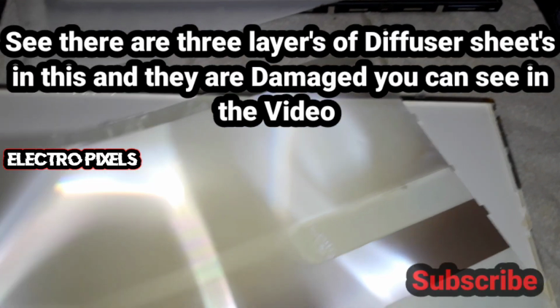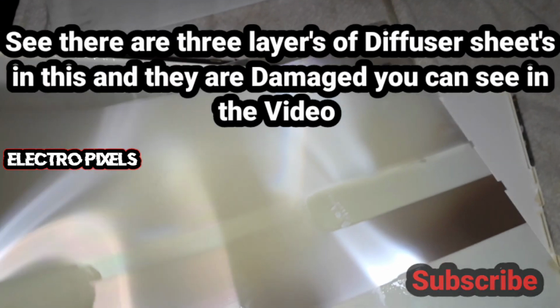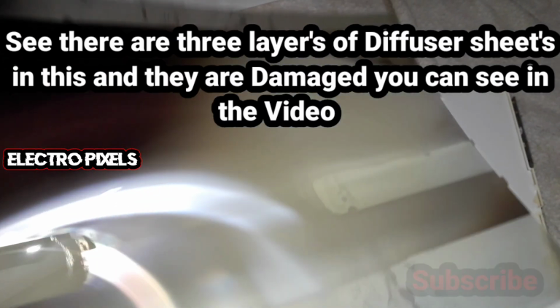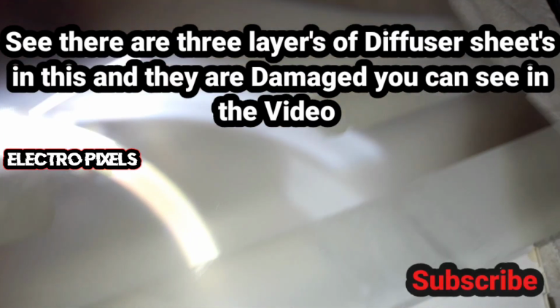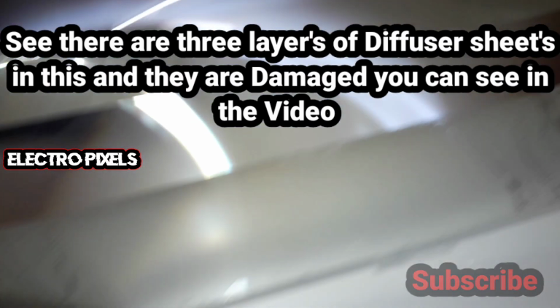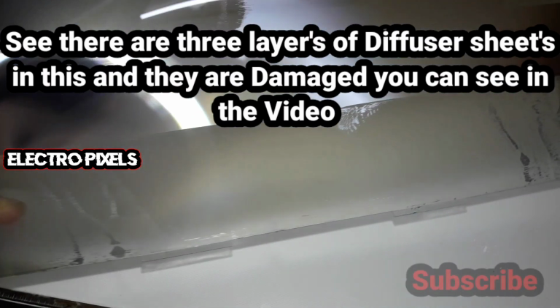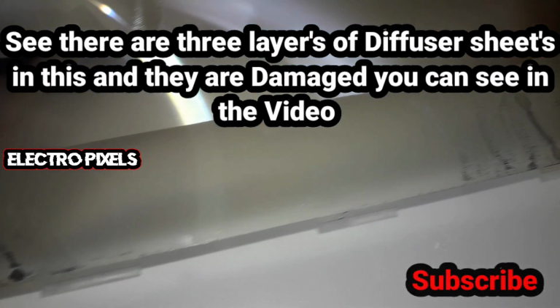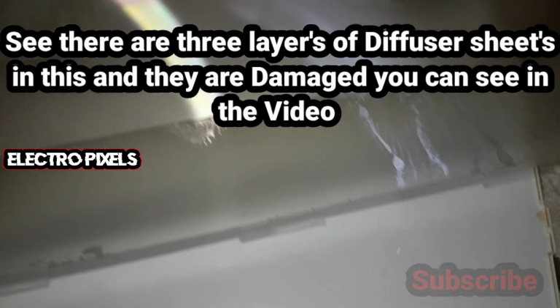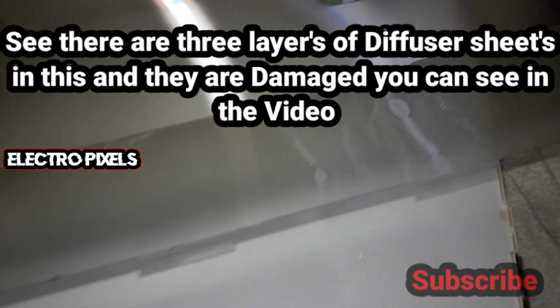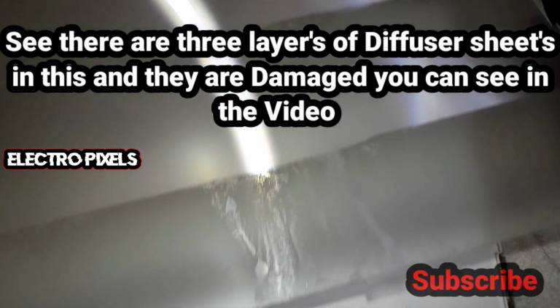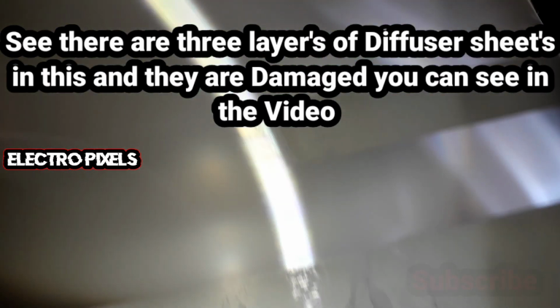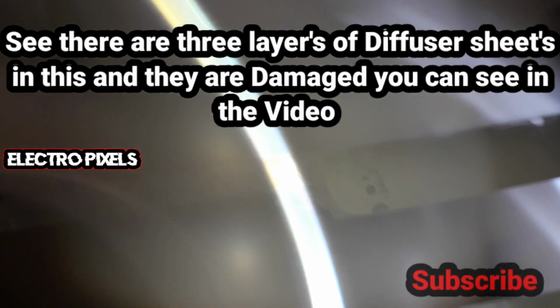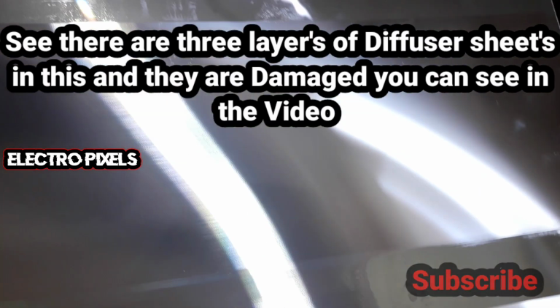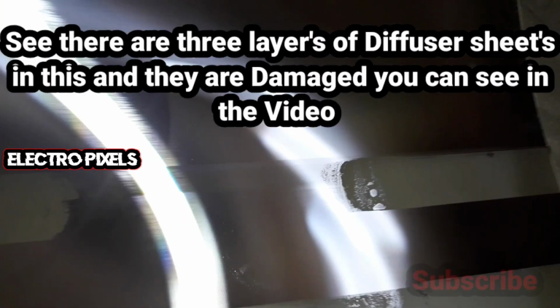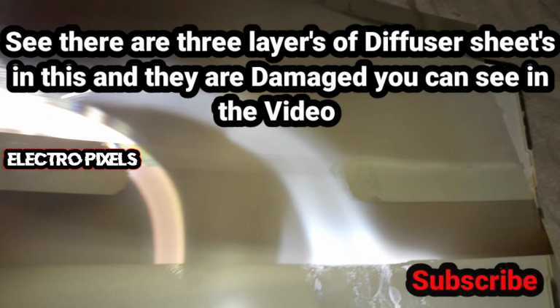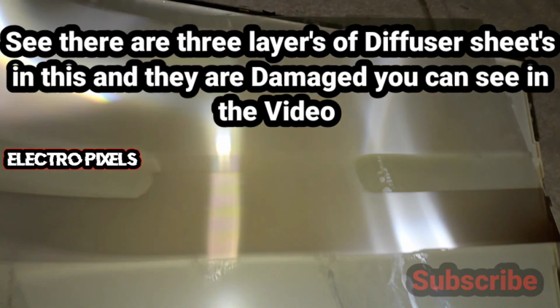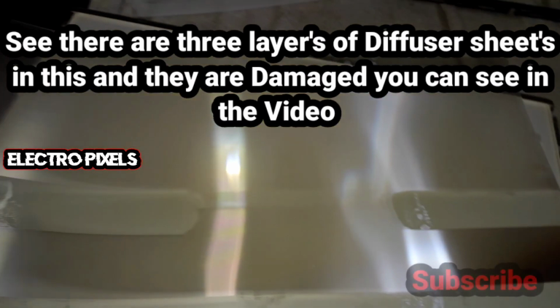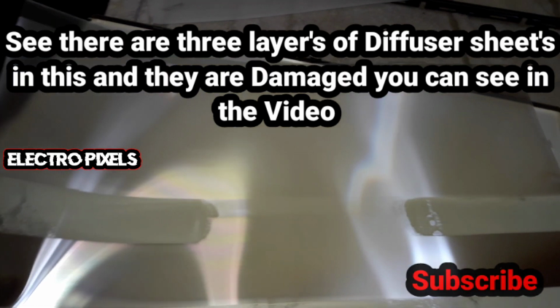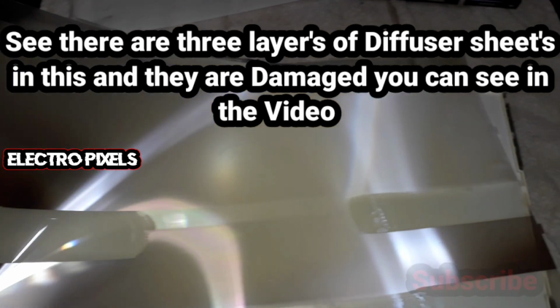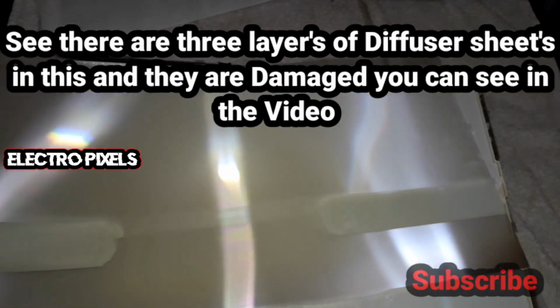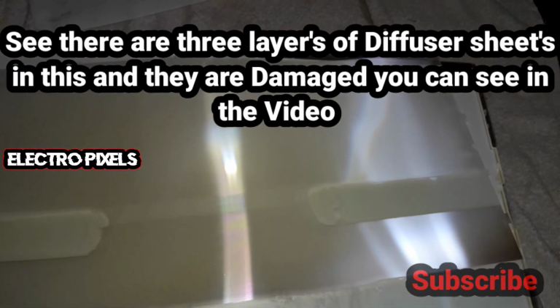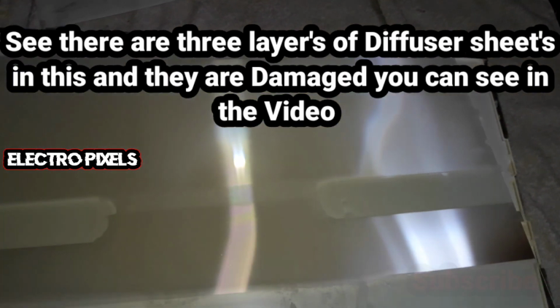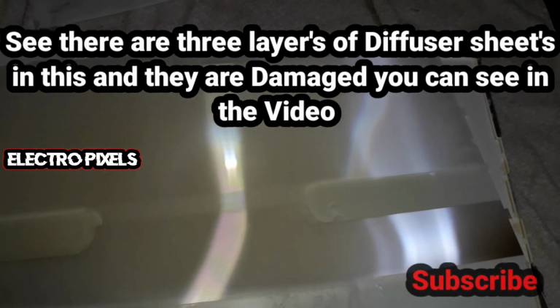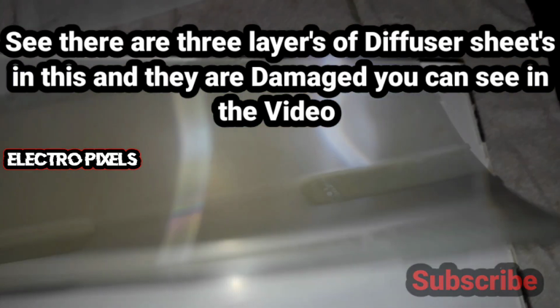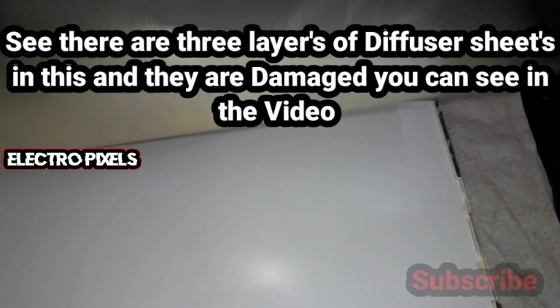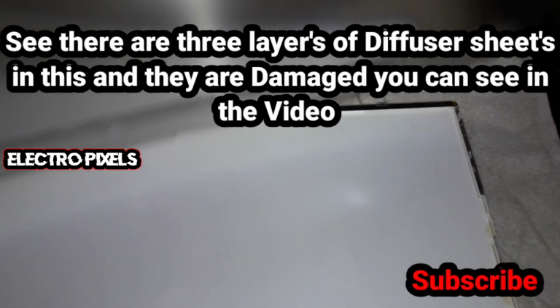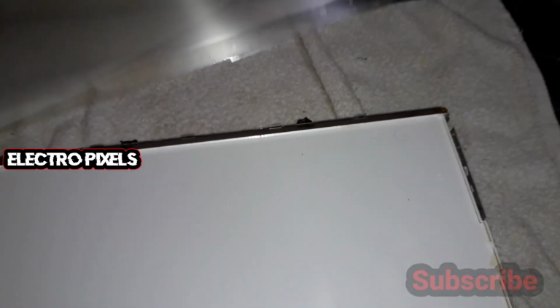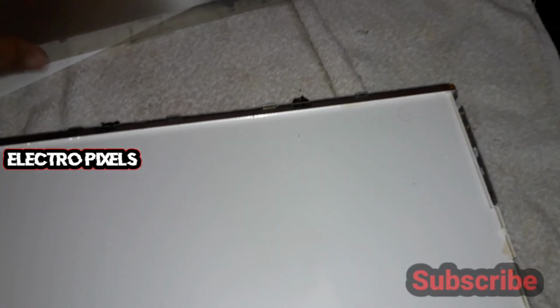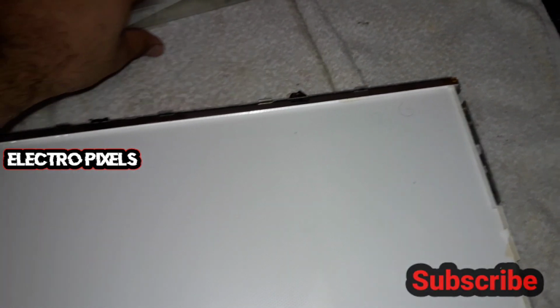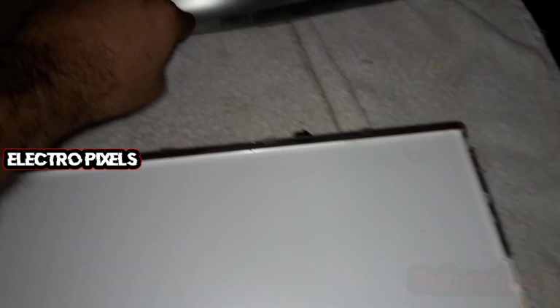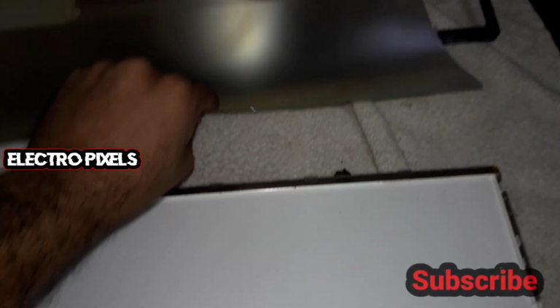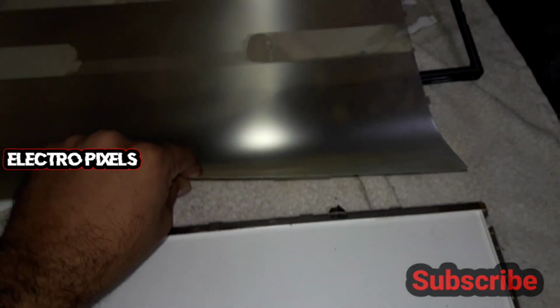There are three layers of diffuser sheets in this monitor, and they are damaged. As you can see in the video, both layers of diffuser sheets are damaged.